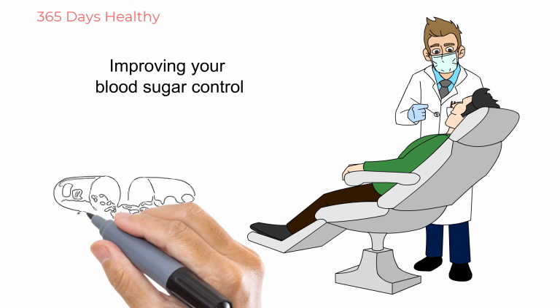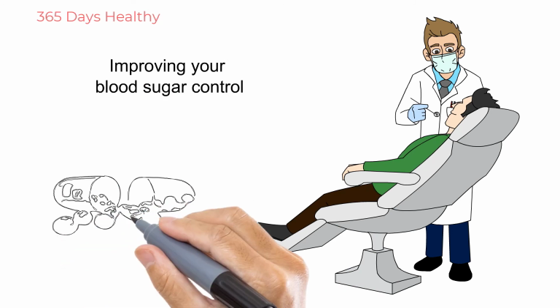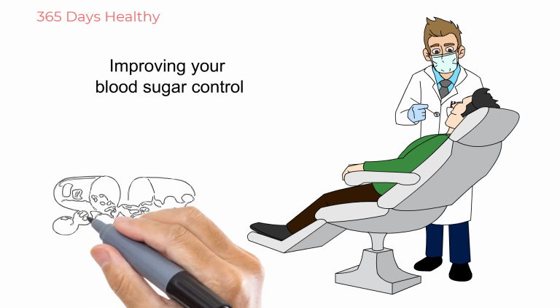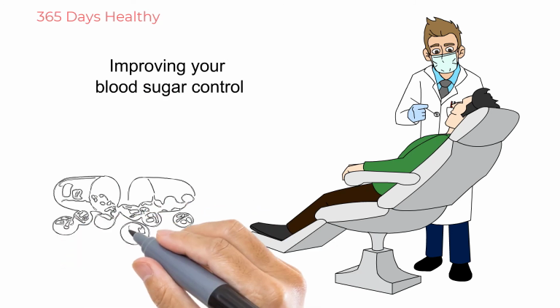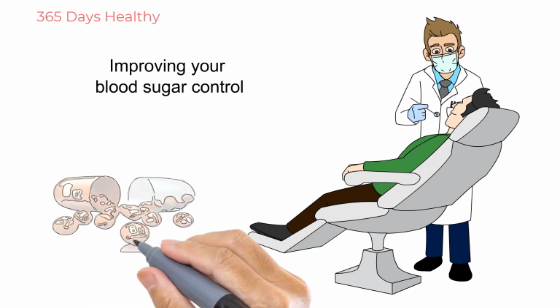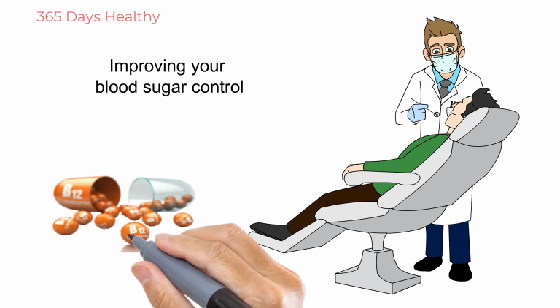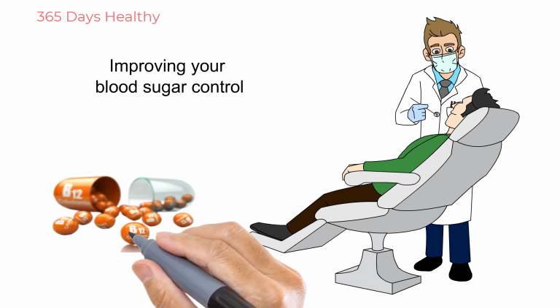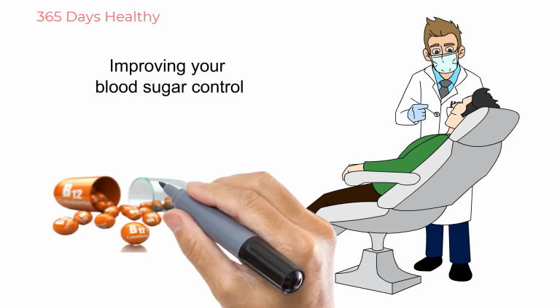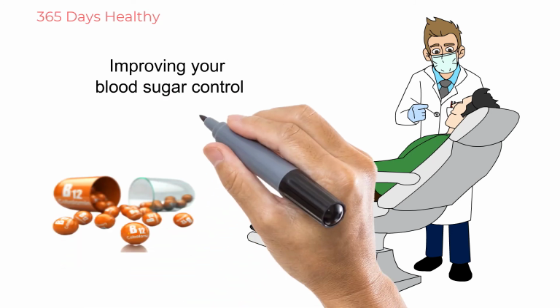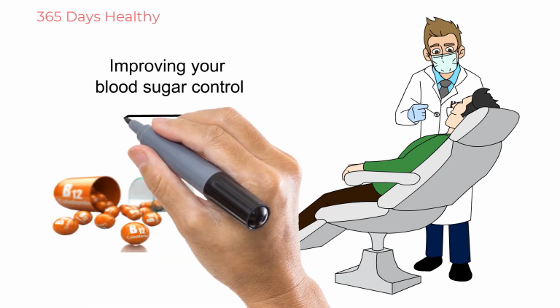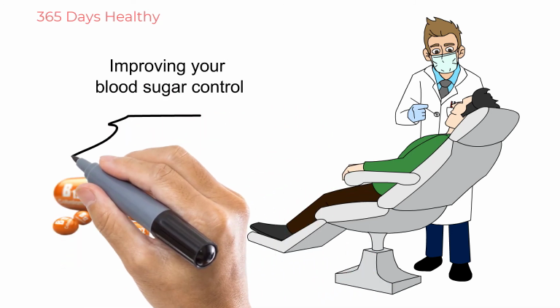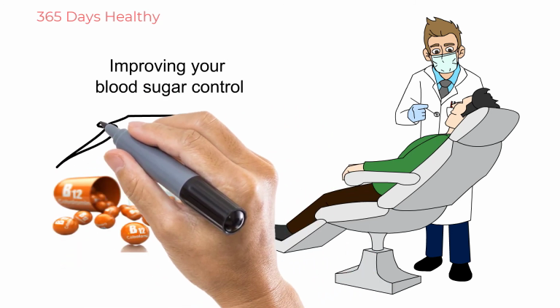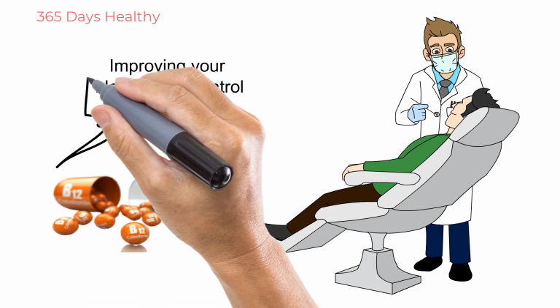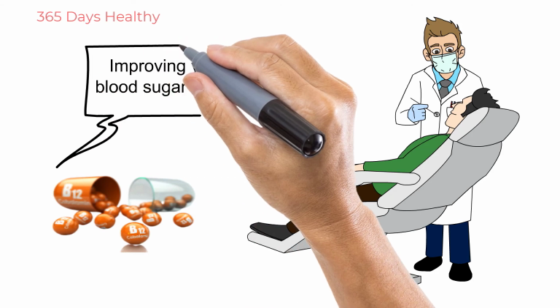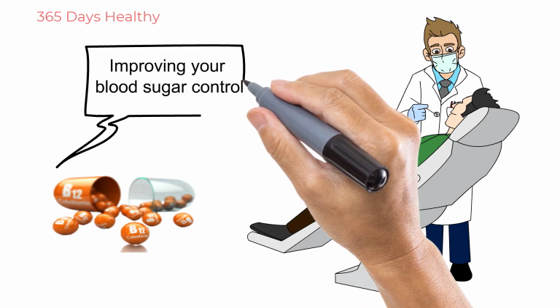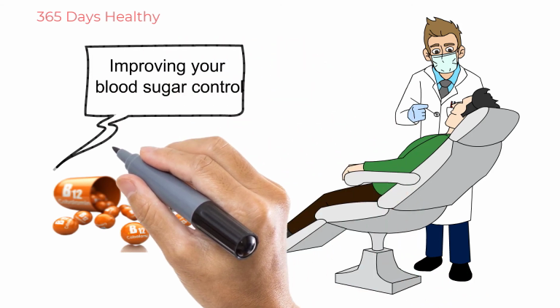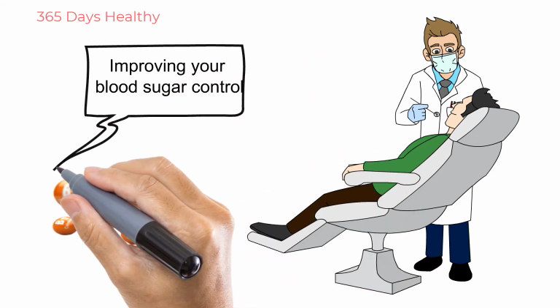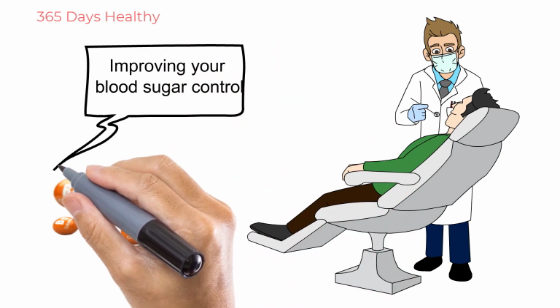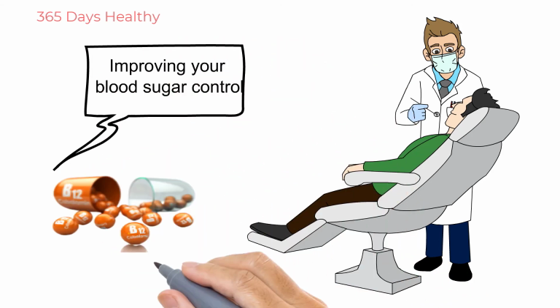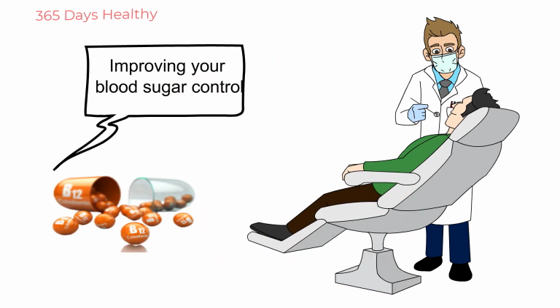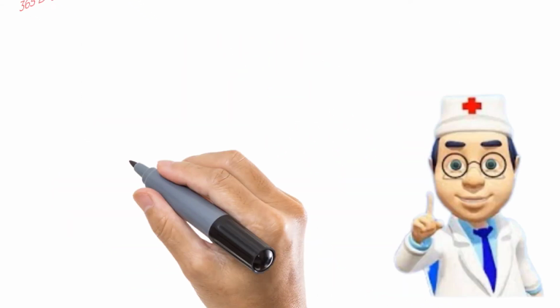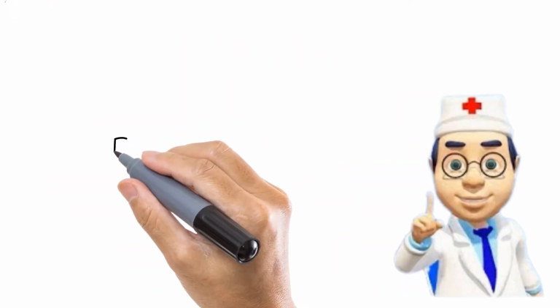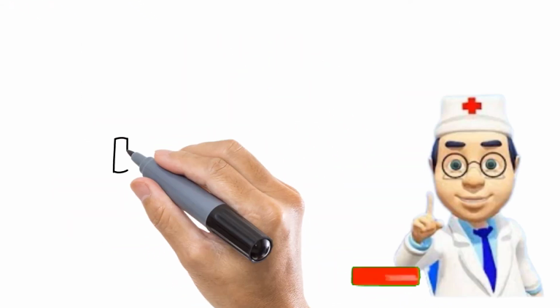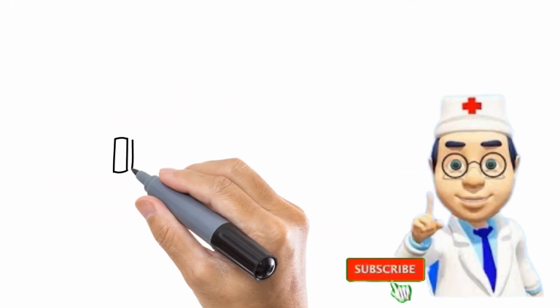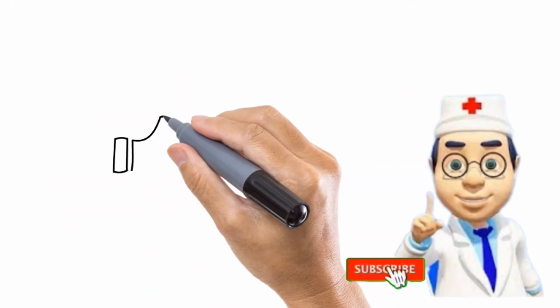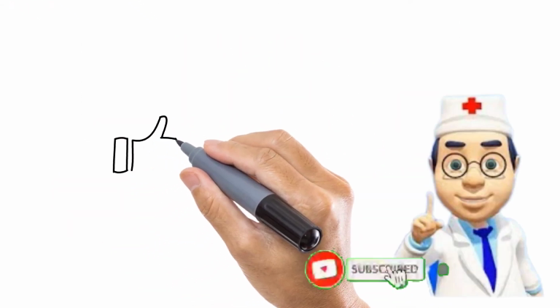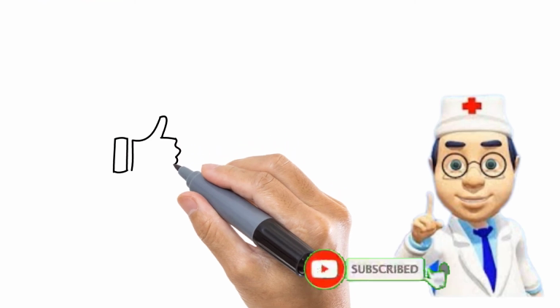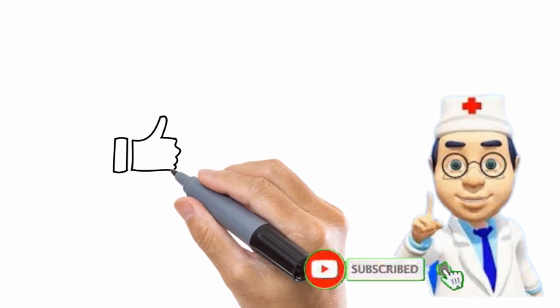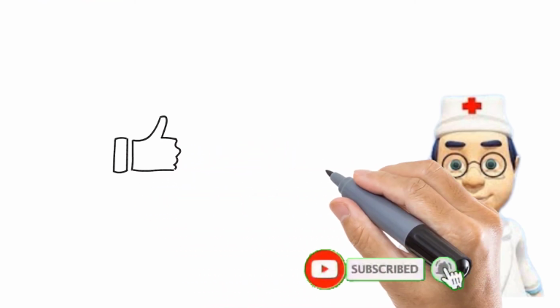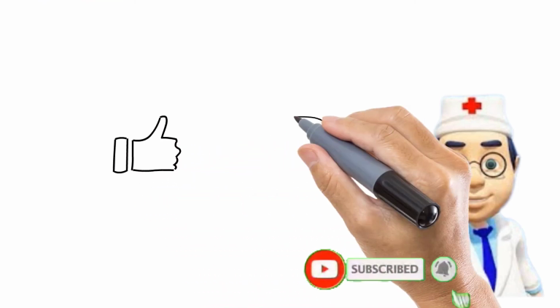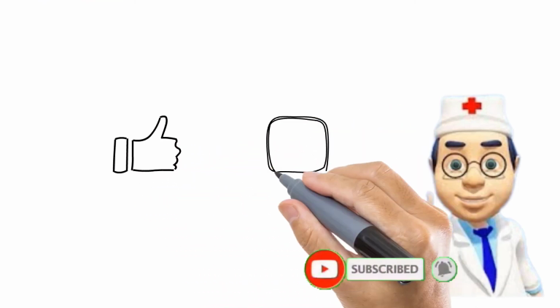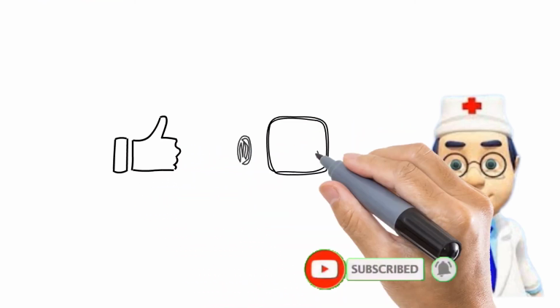Improving your blood sugar control will help relieve some of these symptoms, and some of them can also be controlled with certain medications. Hey guys, I hope you've enjoyed this channel so far, and I hope you've subscribed.